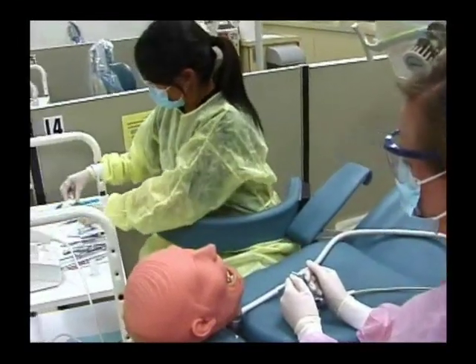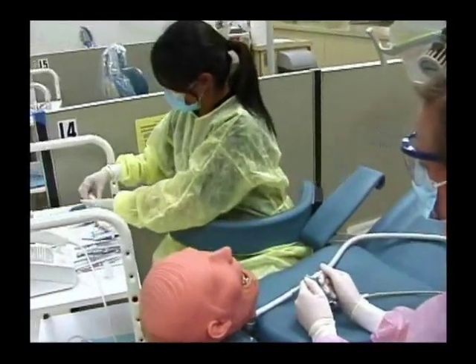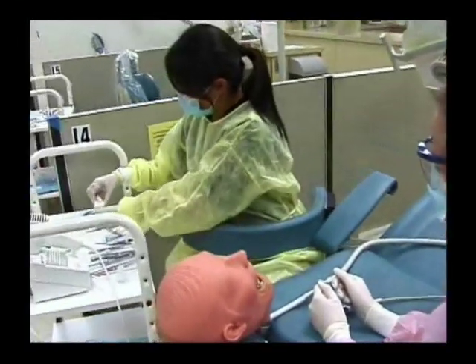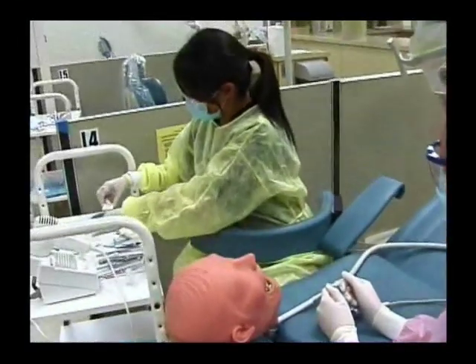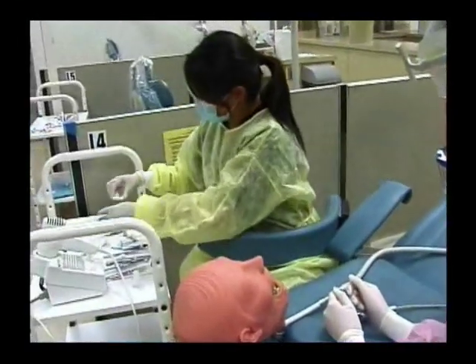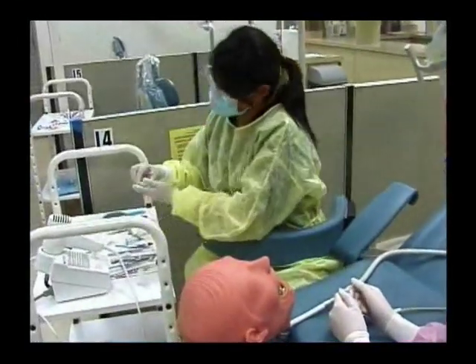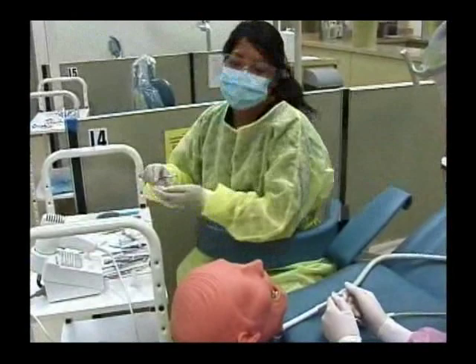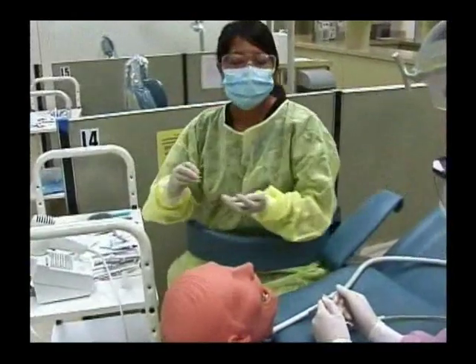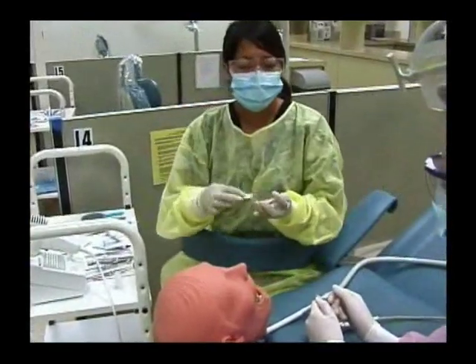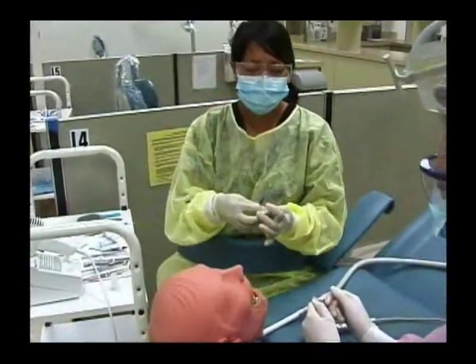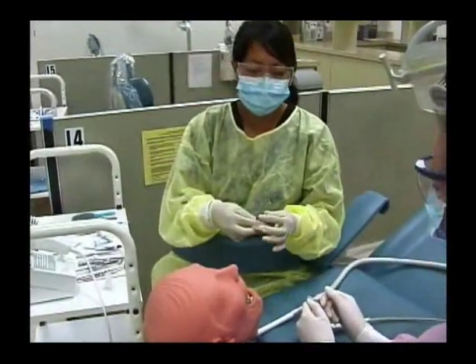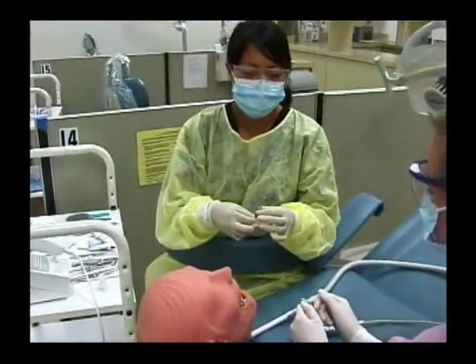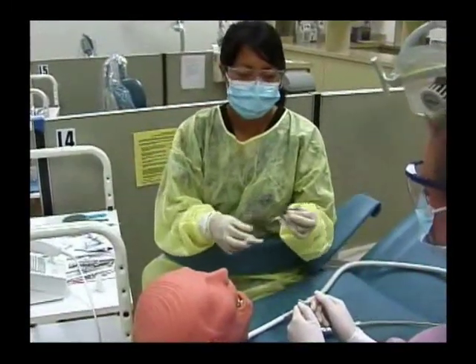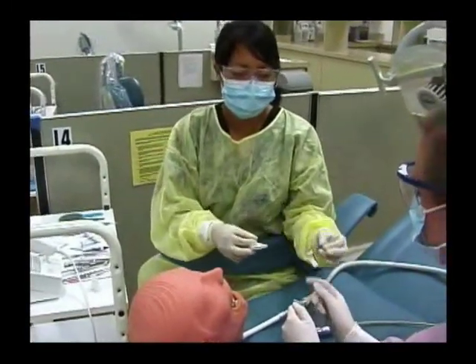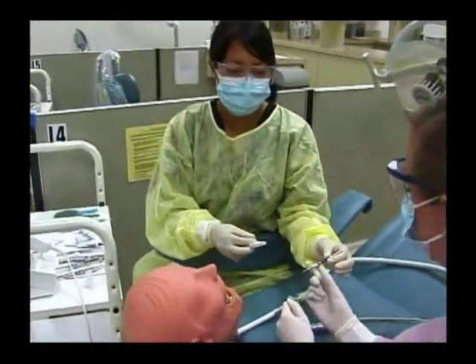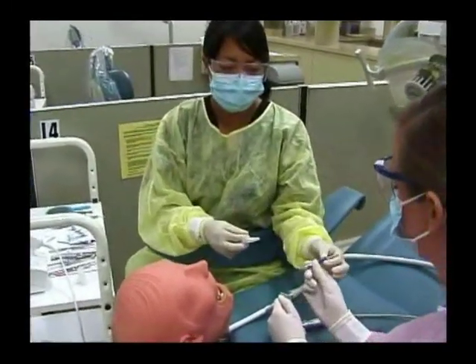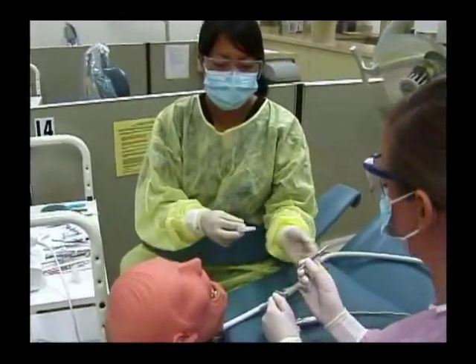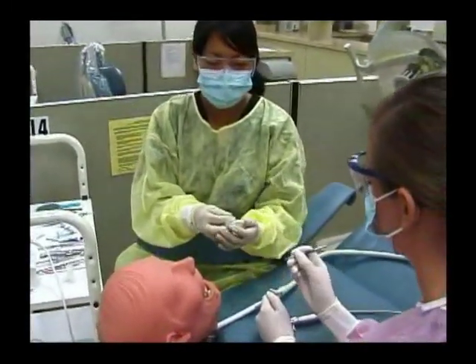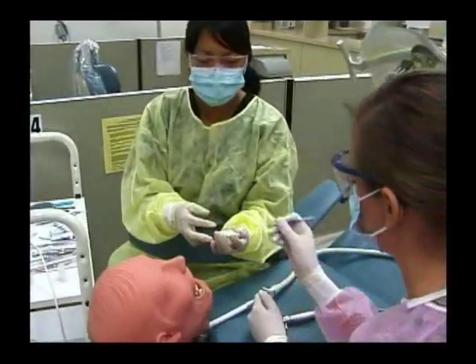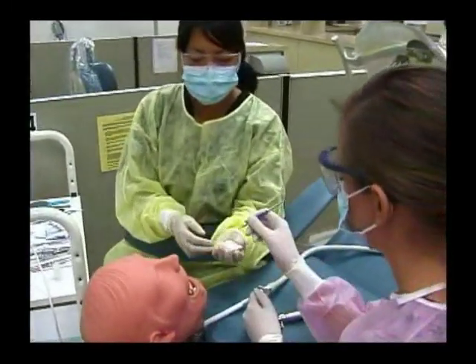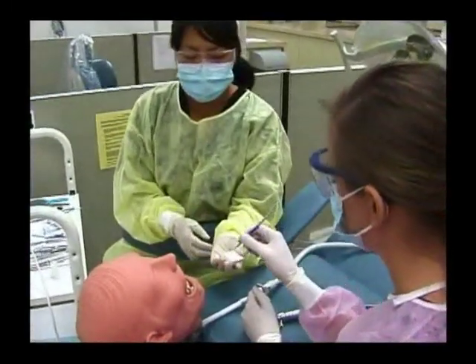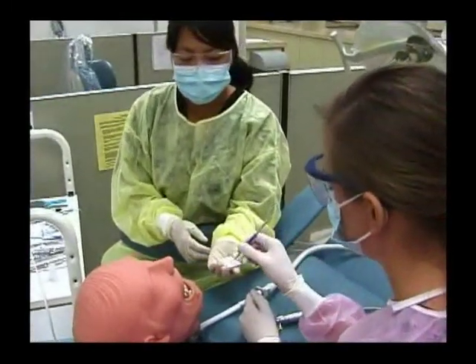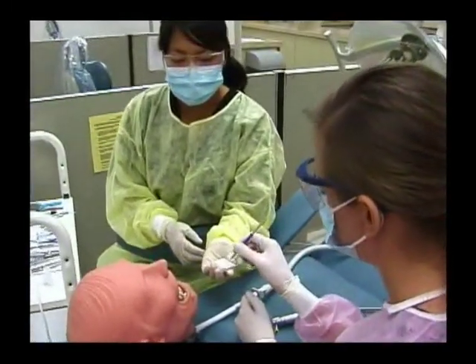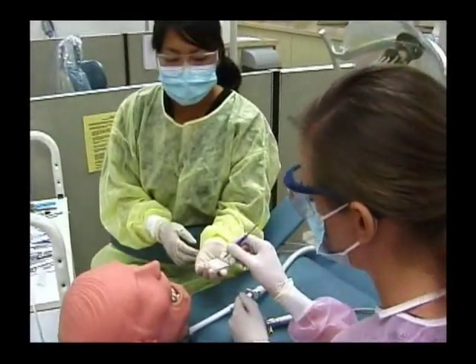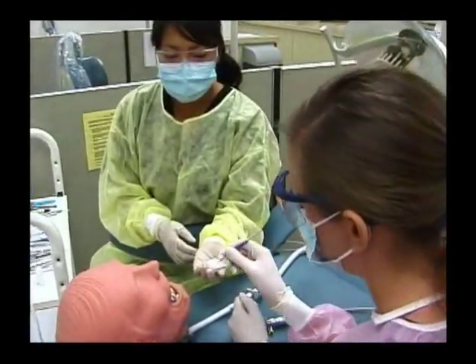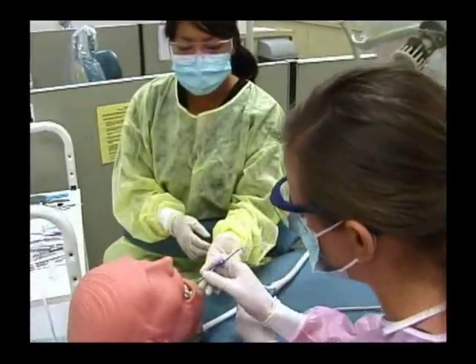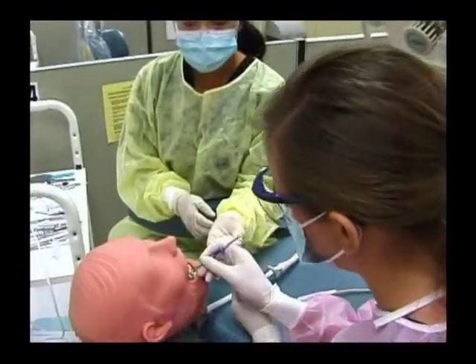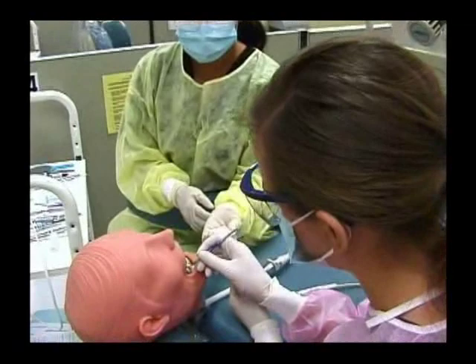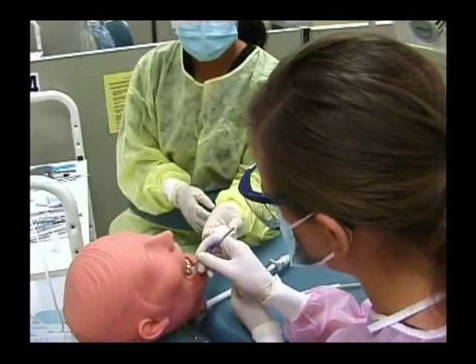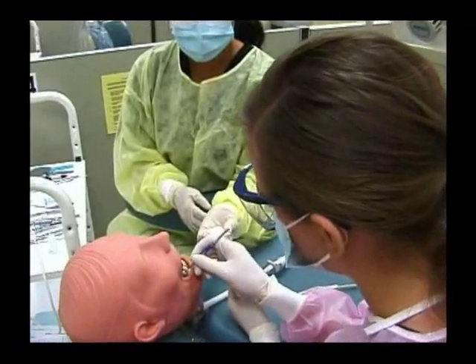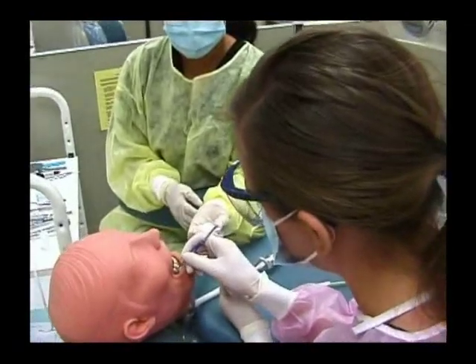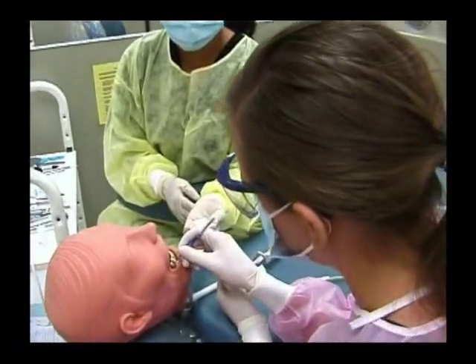Then we'd place Dical, which is calcium hydroxide, into the cavity preparation.